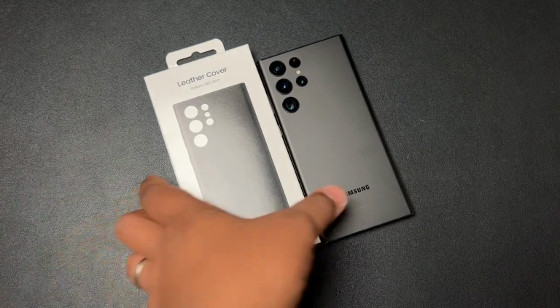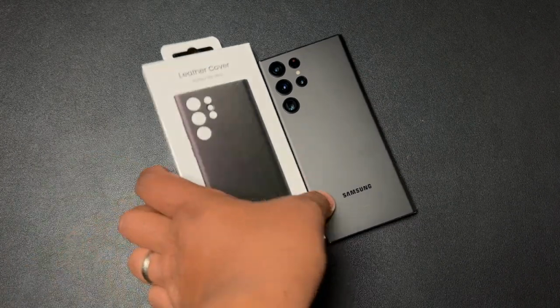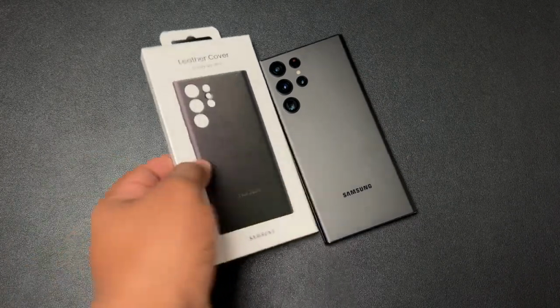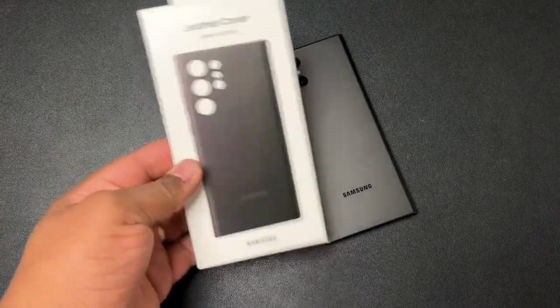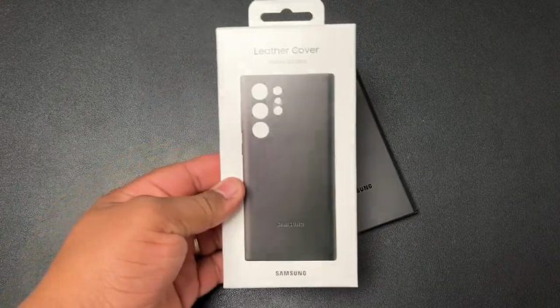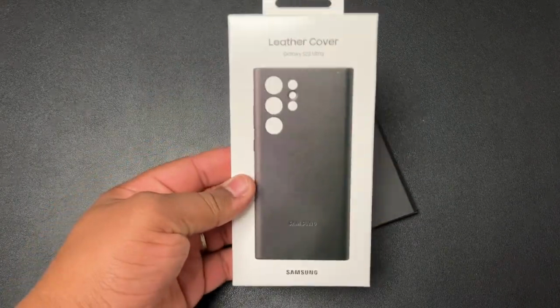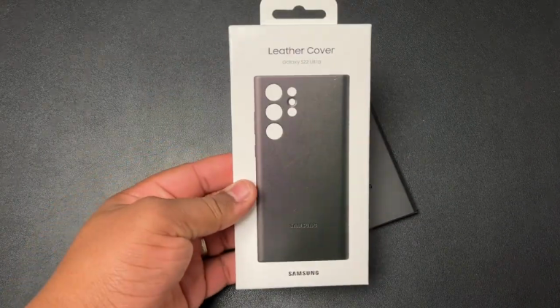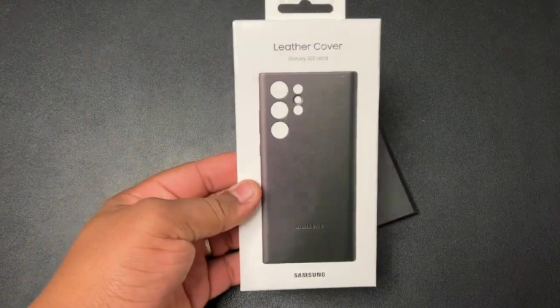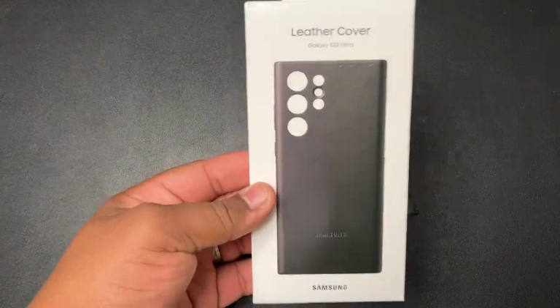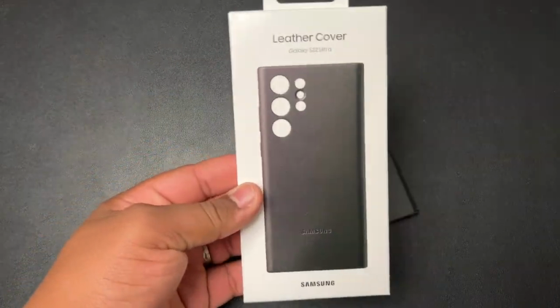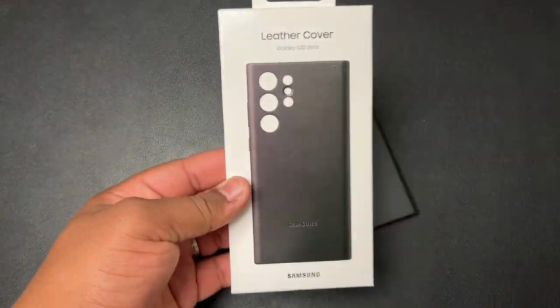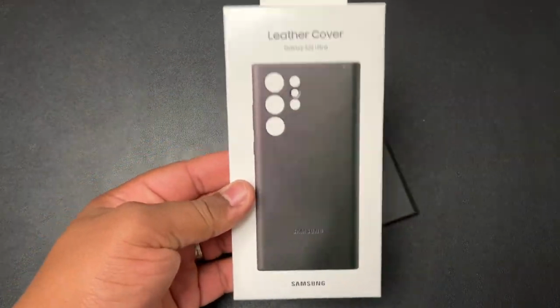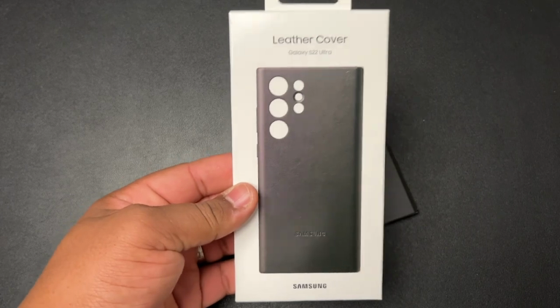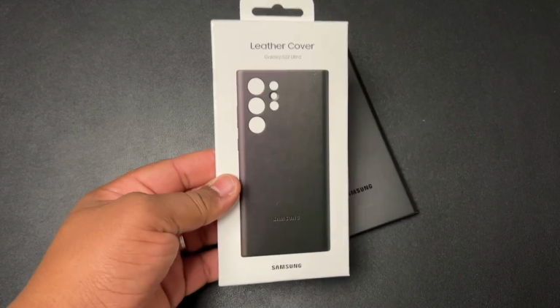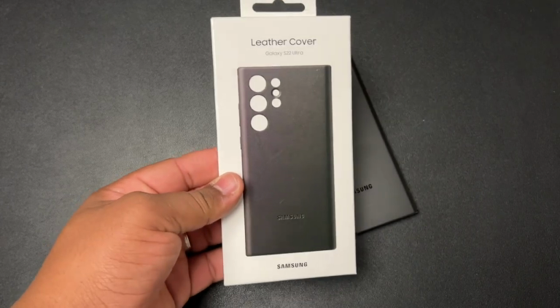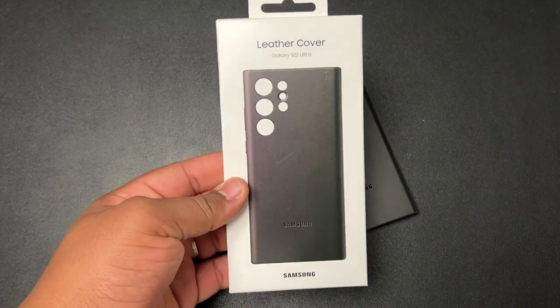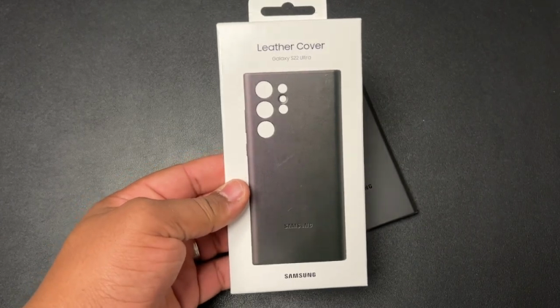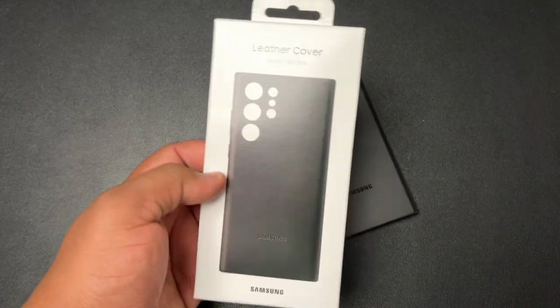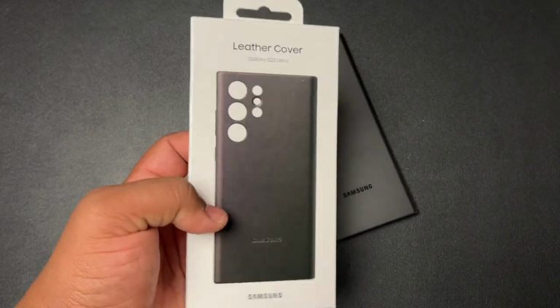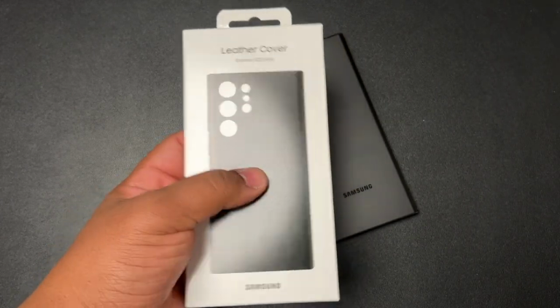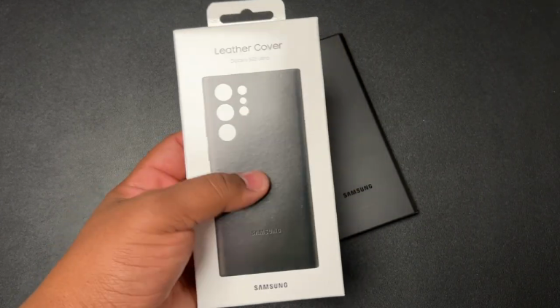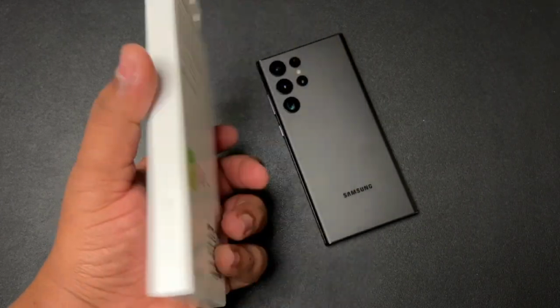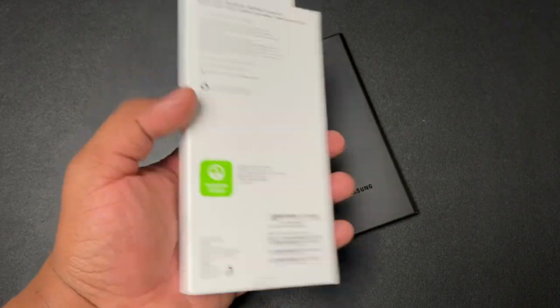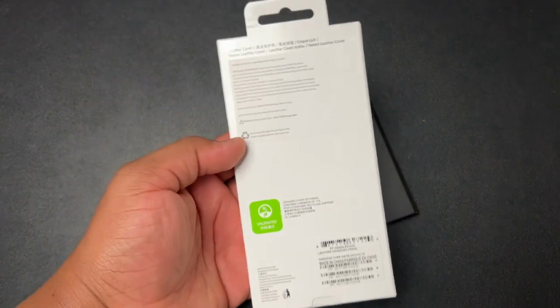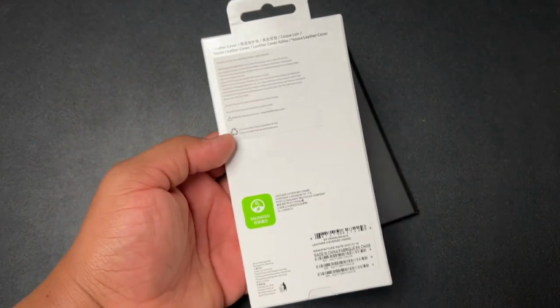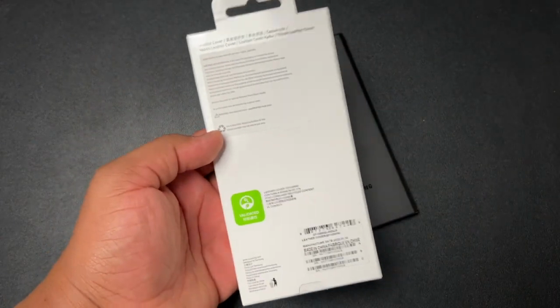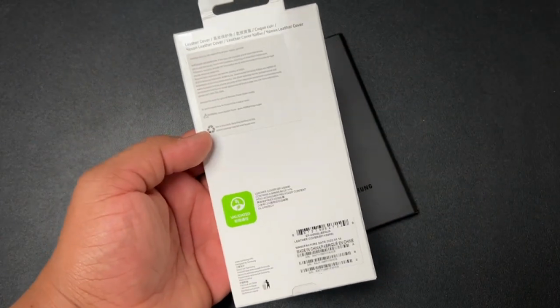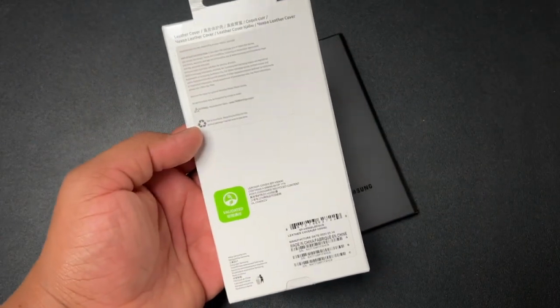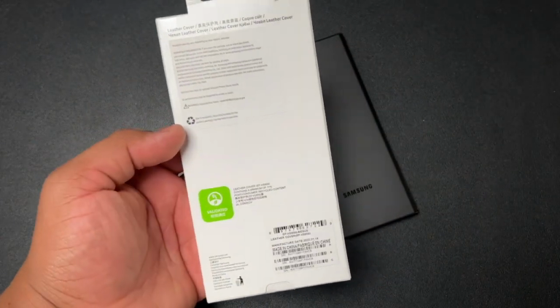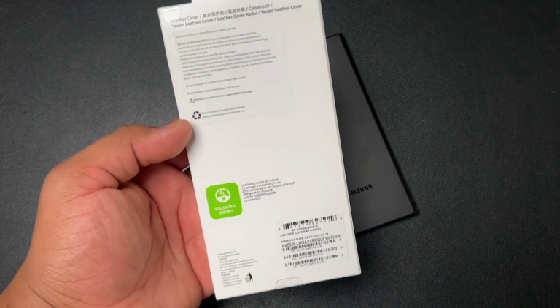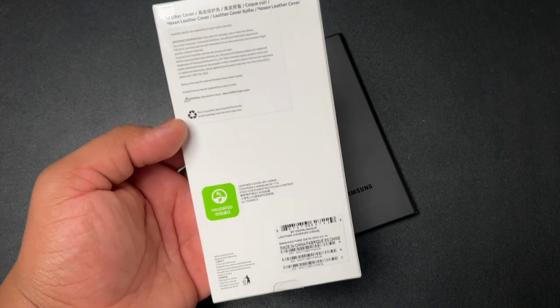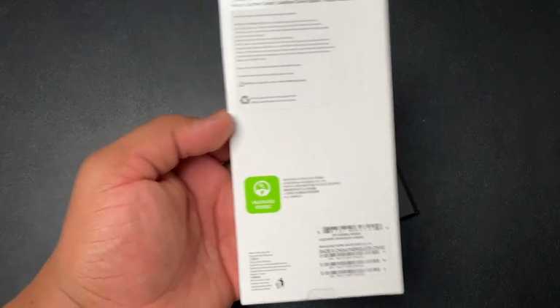Ladies and gentlemen, we got the Samsung official leather case on deck. This is going to be the black leather case; they also have a burgundy one that's available.